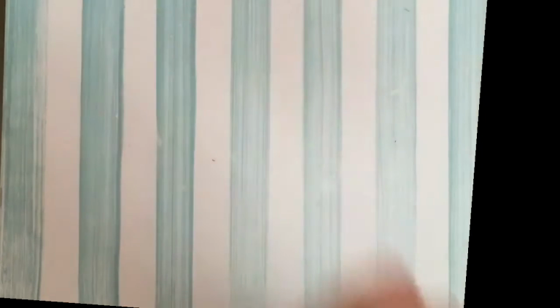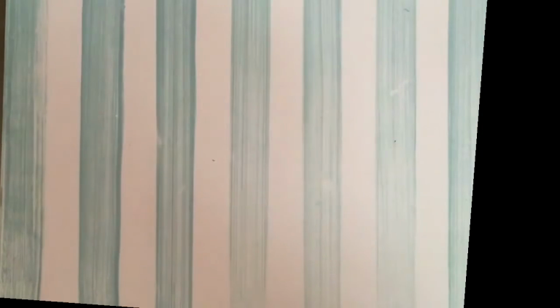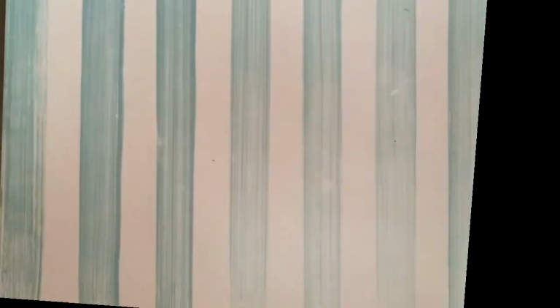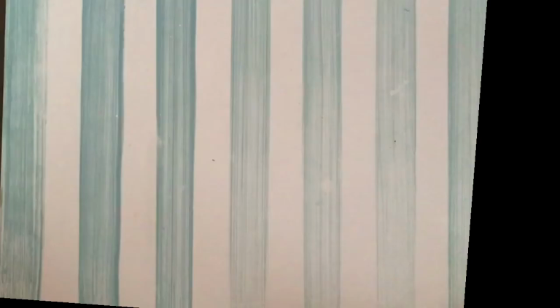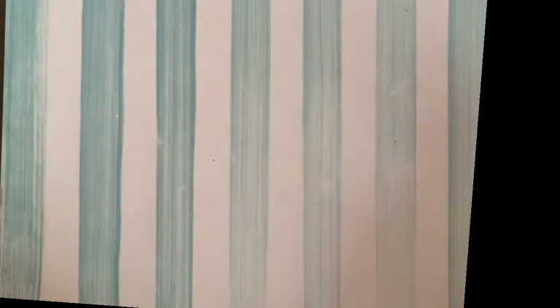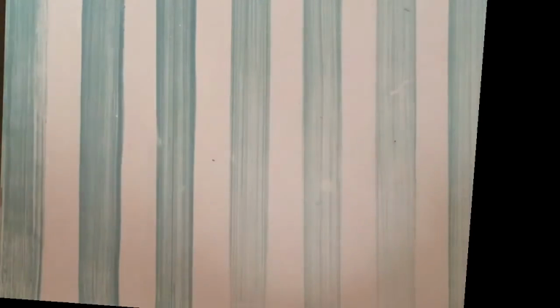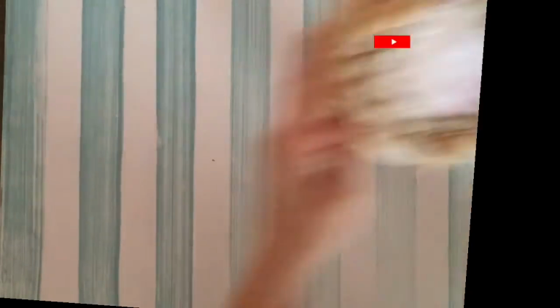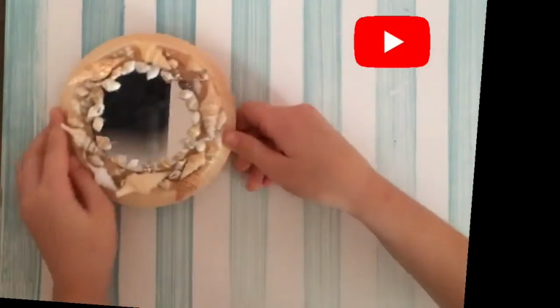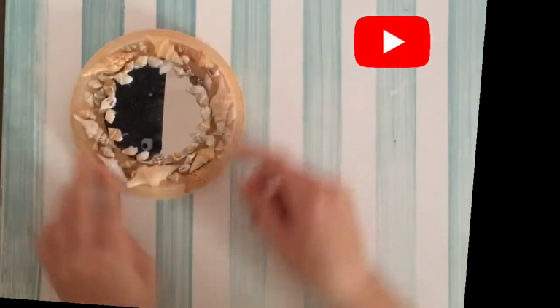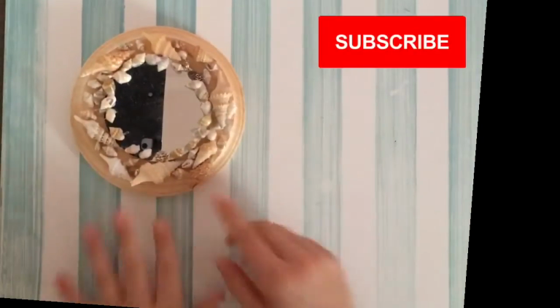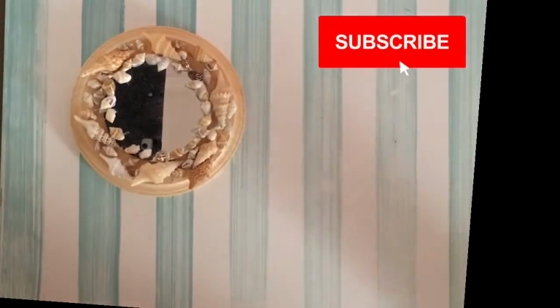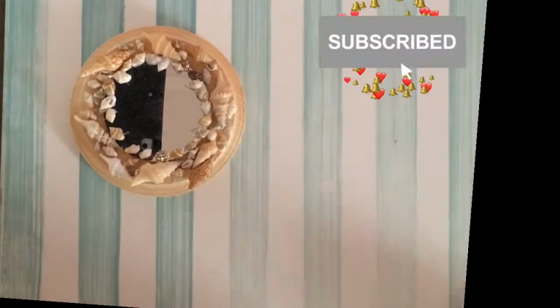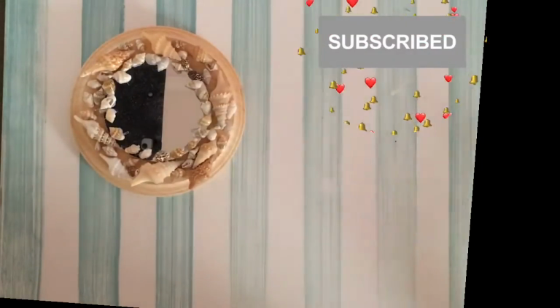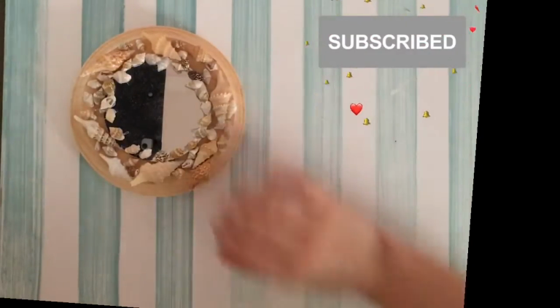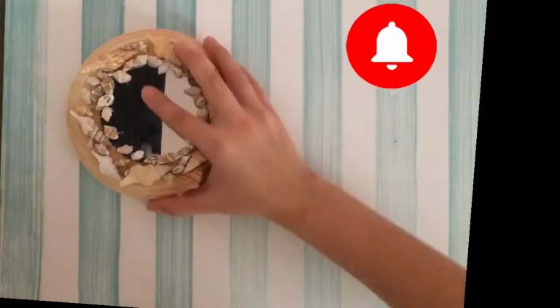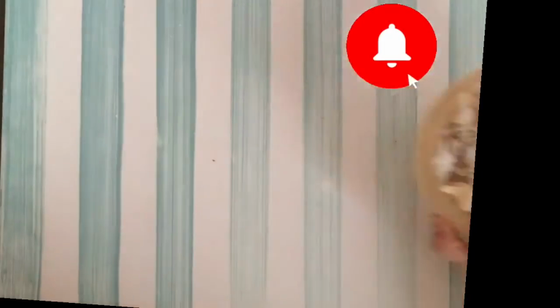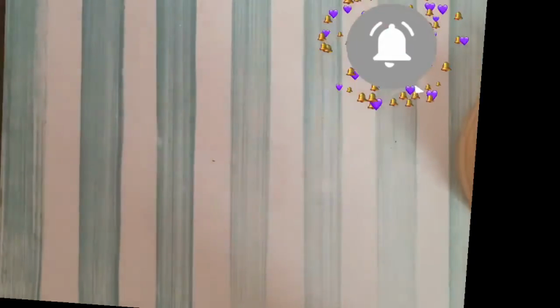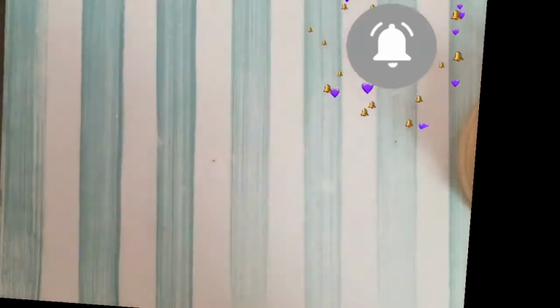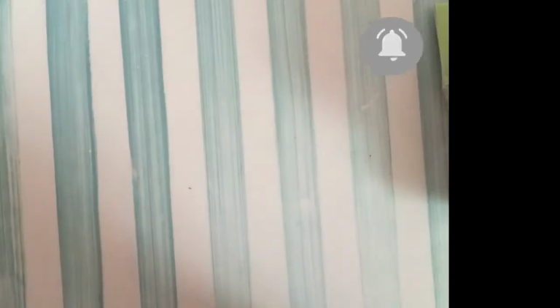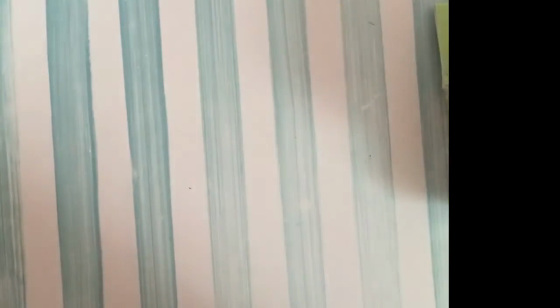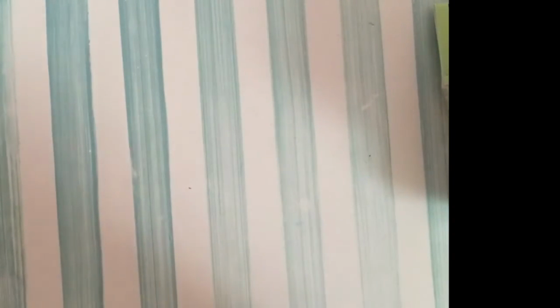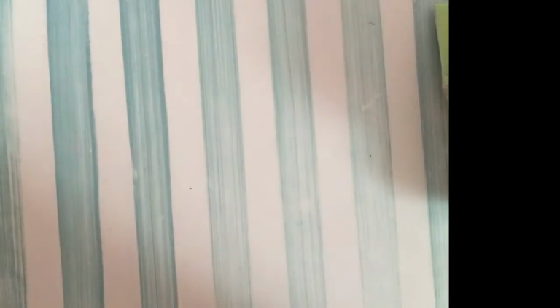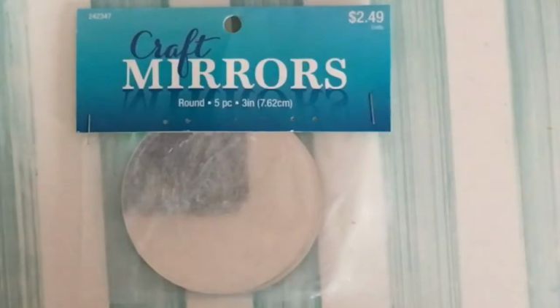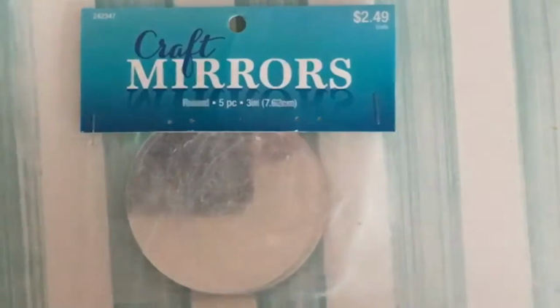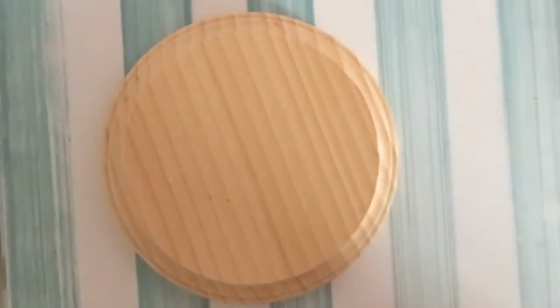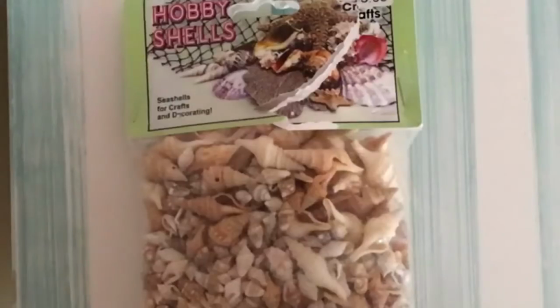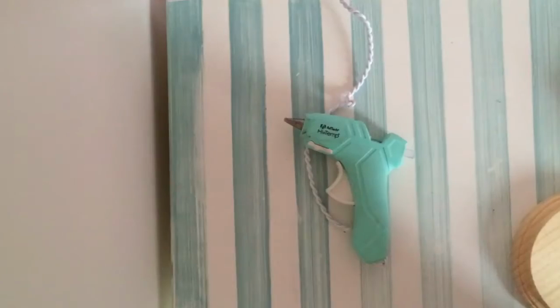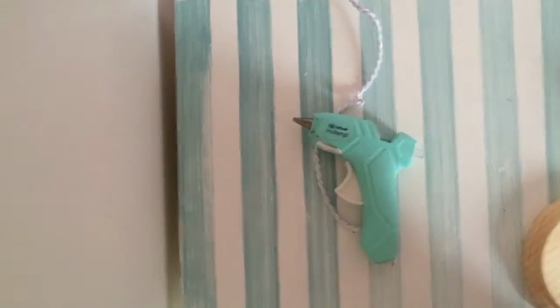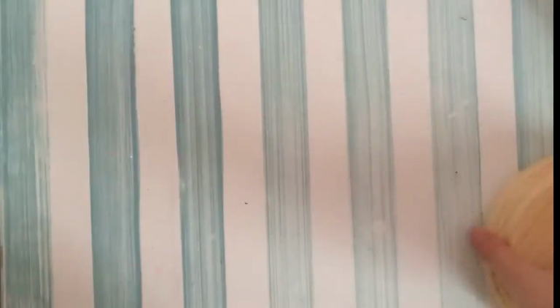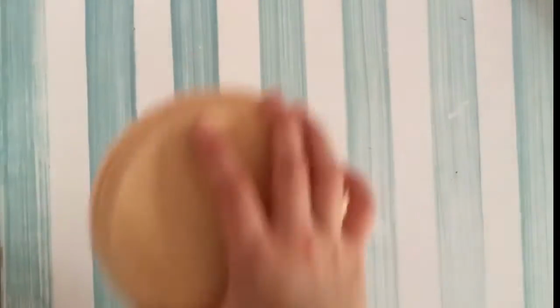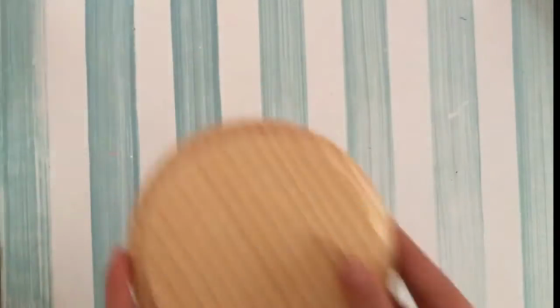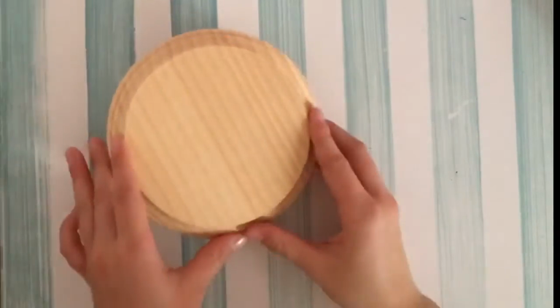Hey guys, welcome back to my channel Craft That. Today I'm going to show you guys how to make these cute little mirrors with little shells around them. I really like them, so let's just get started. The things you'll need are mirrors, wood, shells, and a hot glue gun.